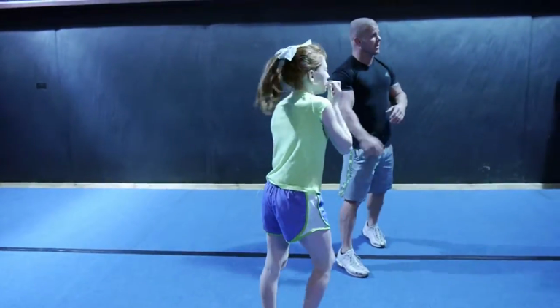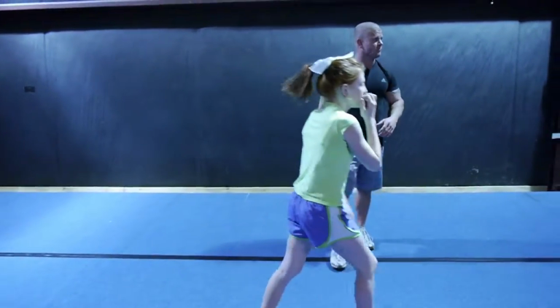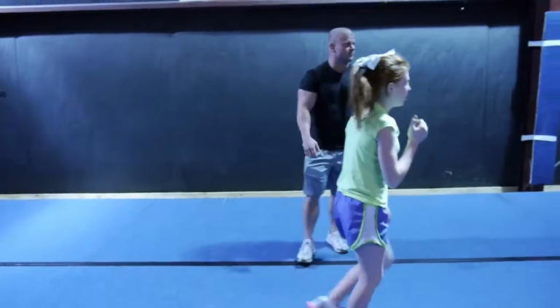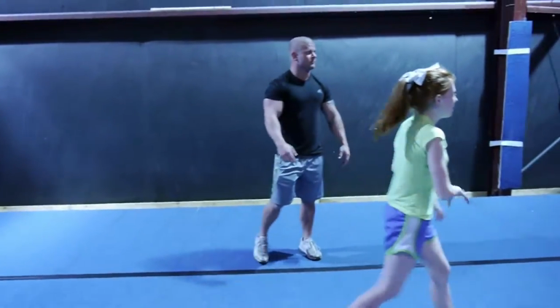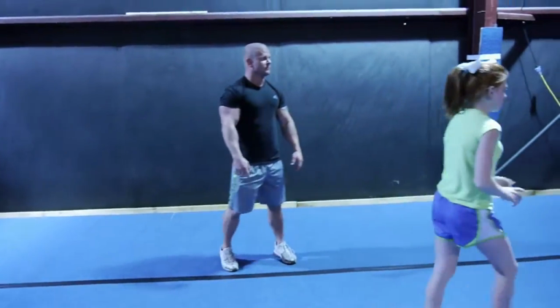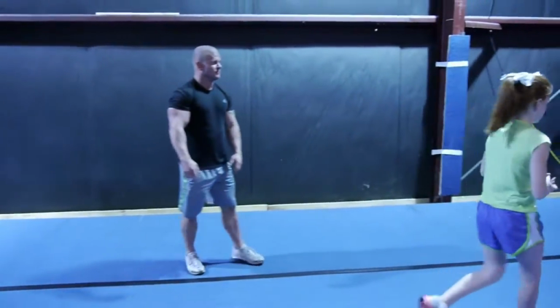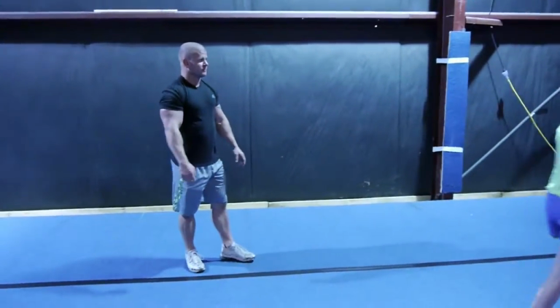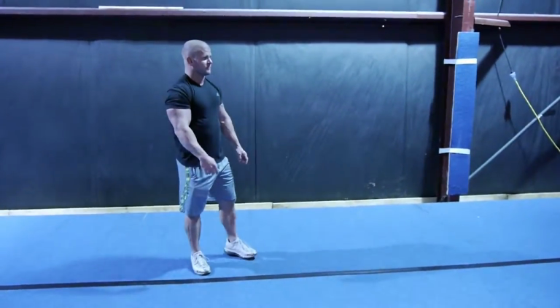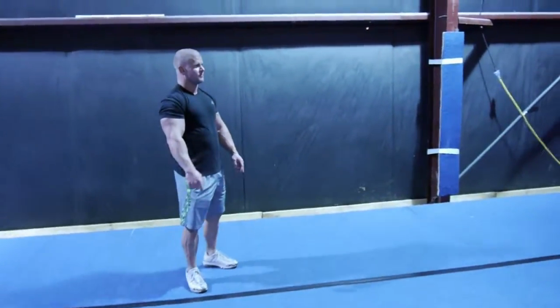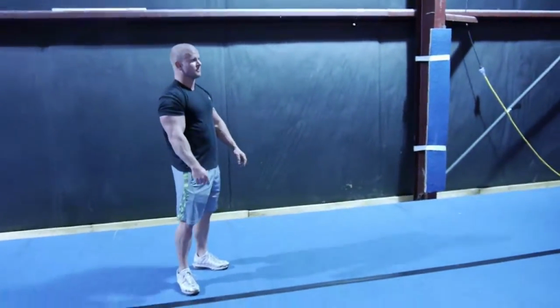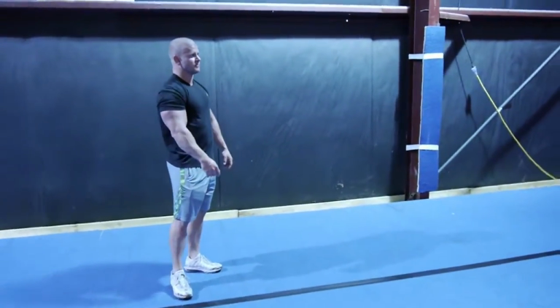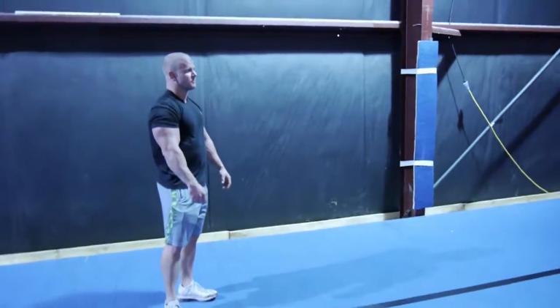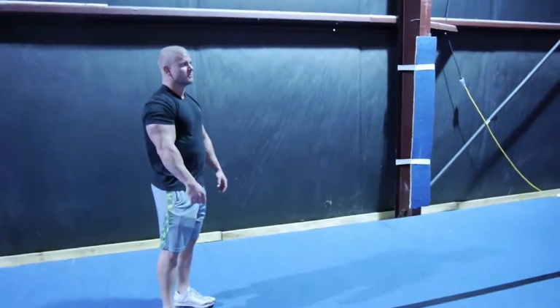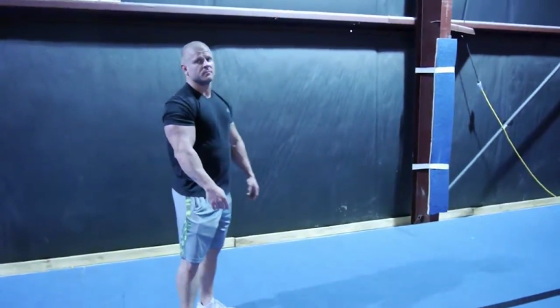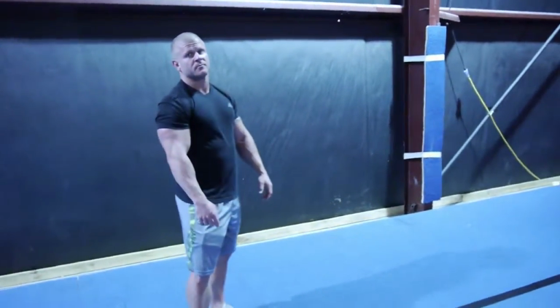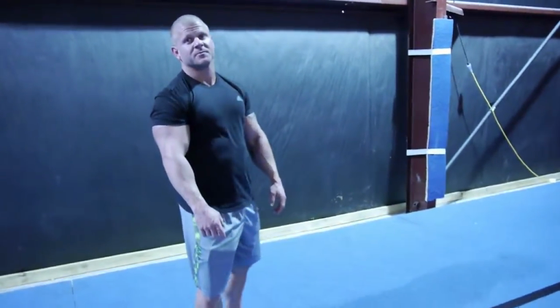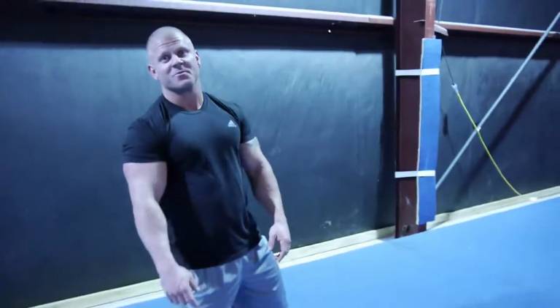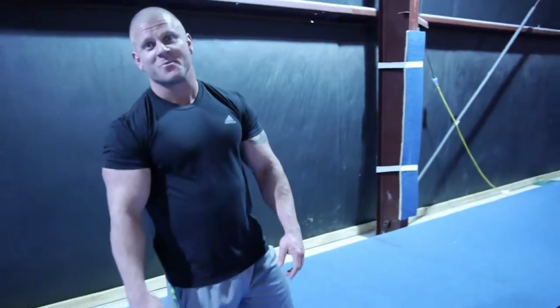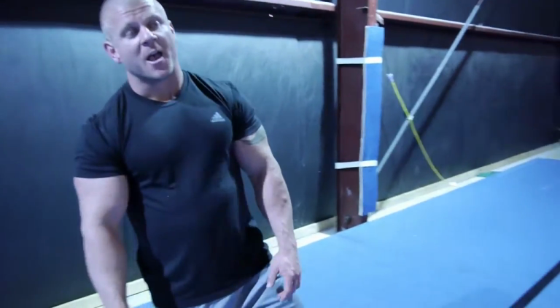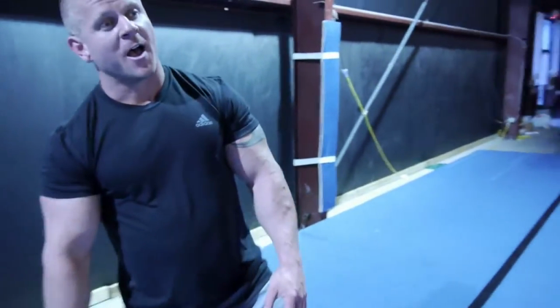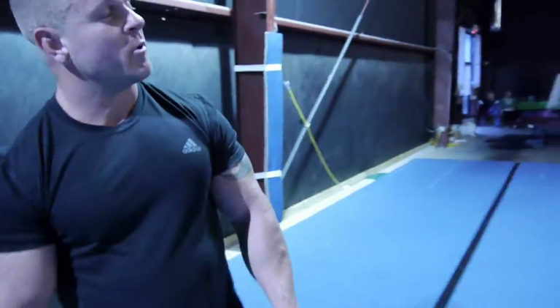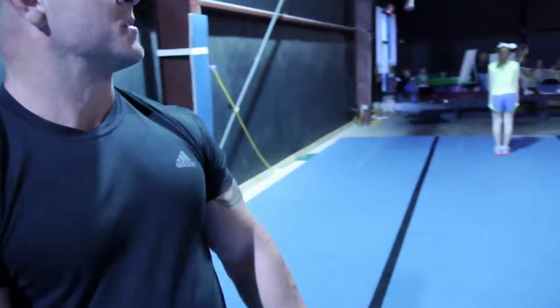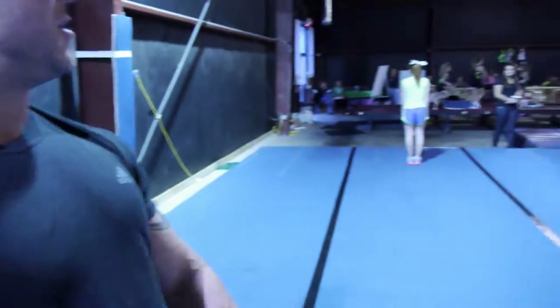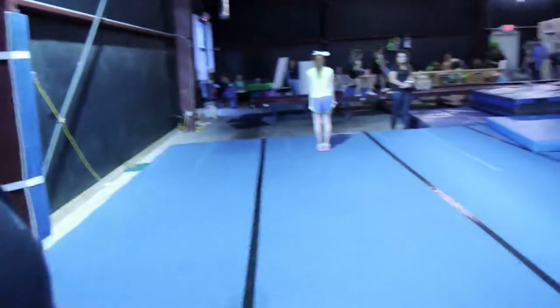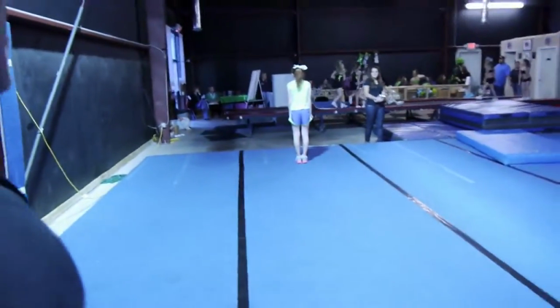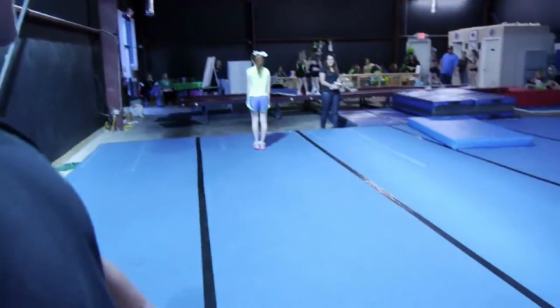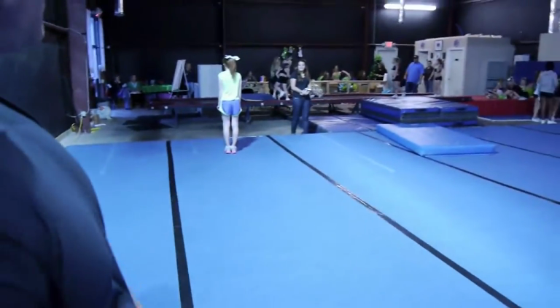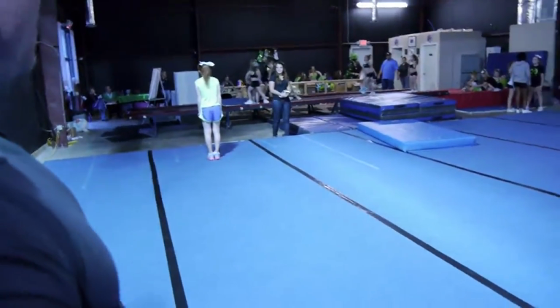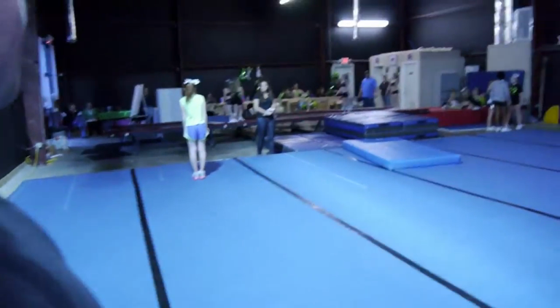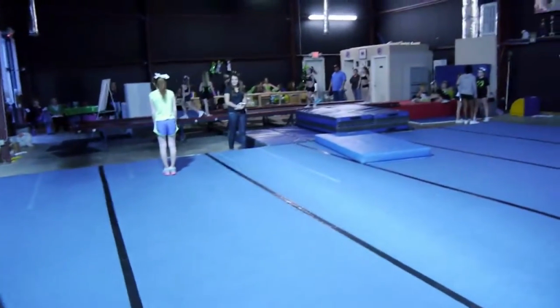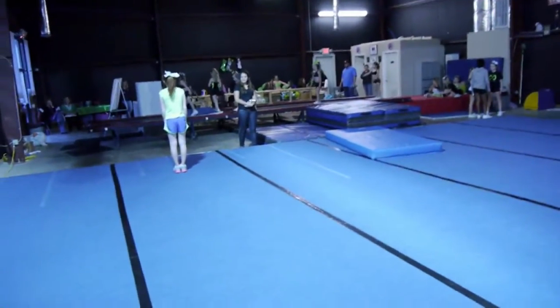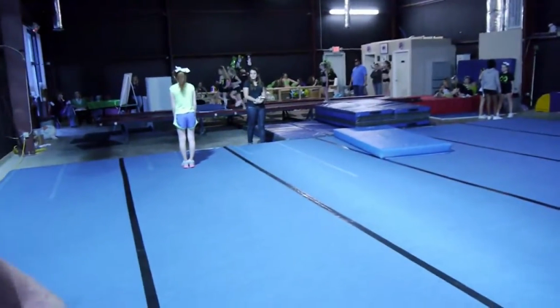Let's do it again. What you got going here? We're working some handspring stuff out — round off handspring tucks.